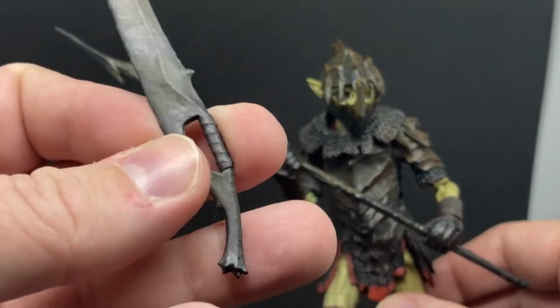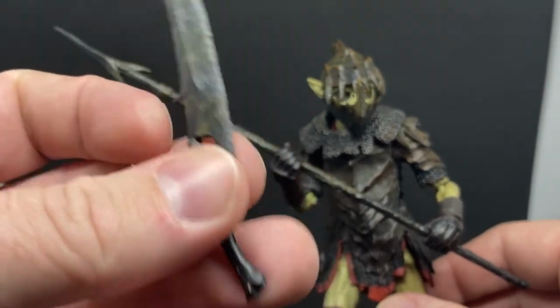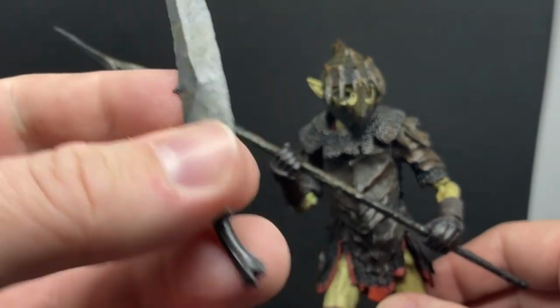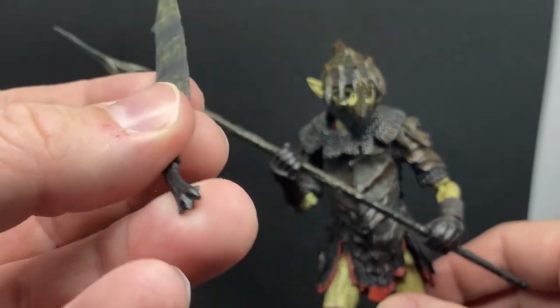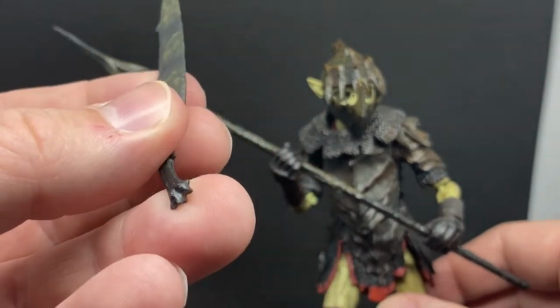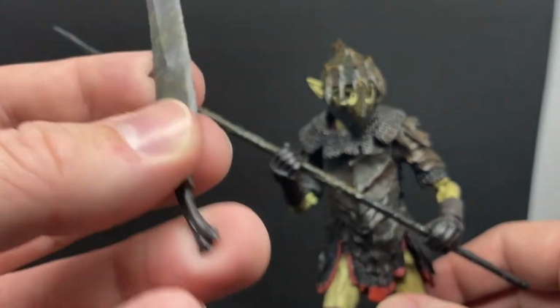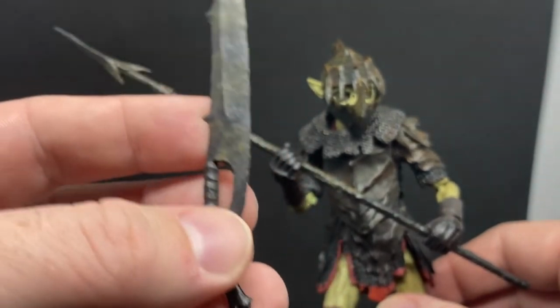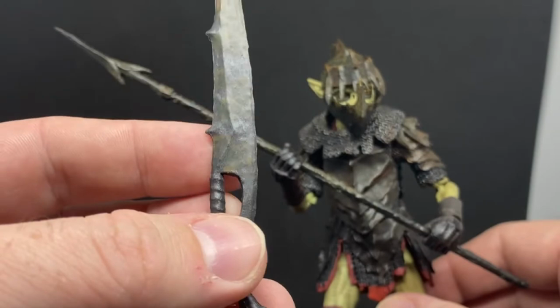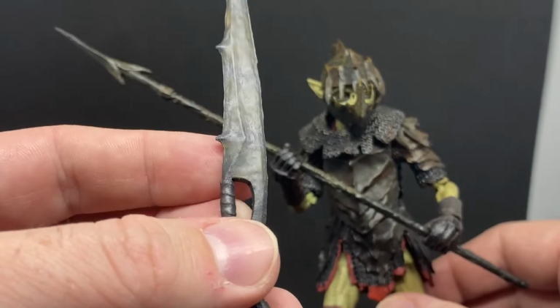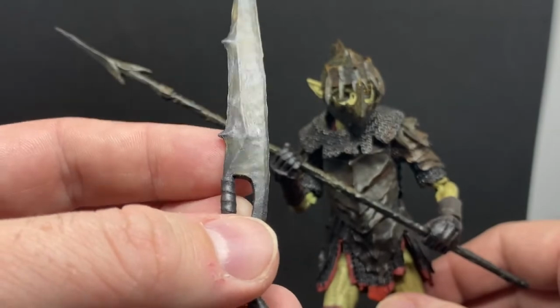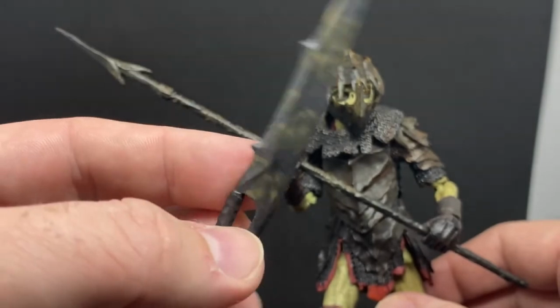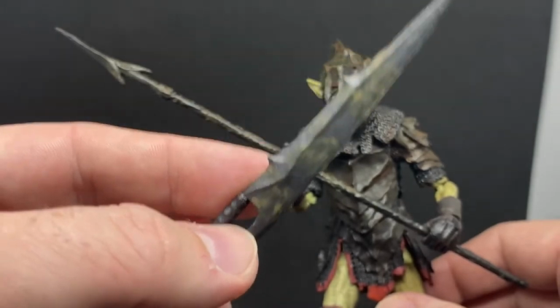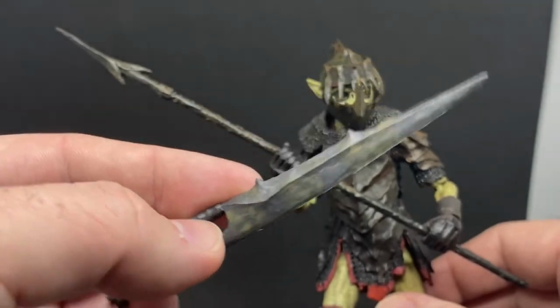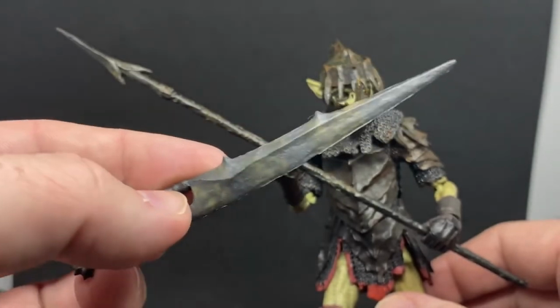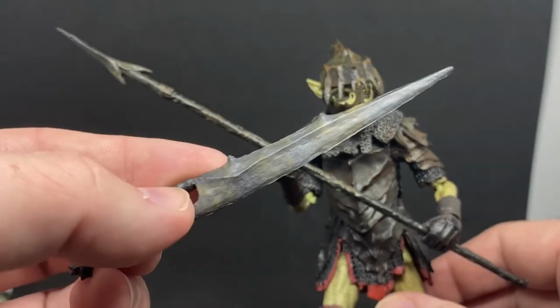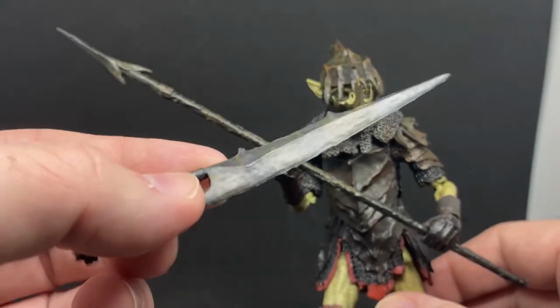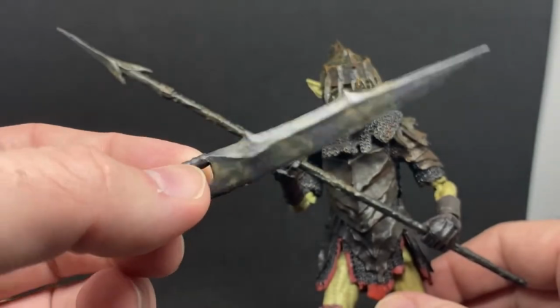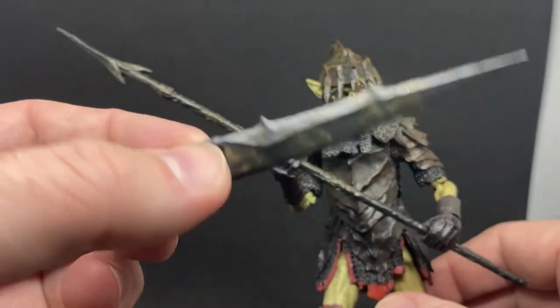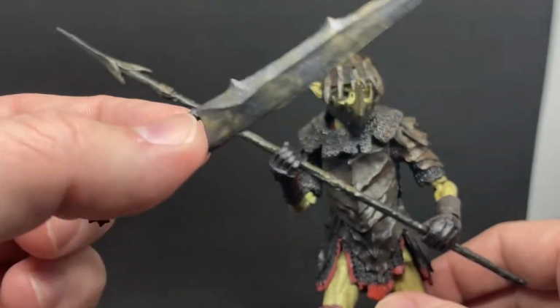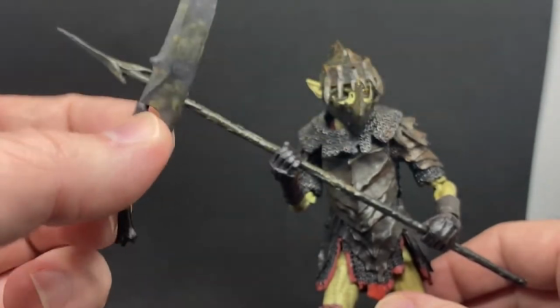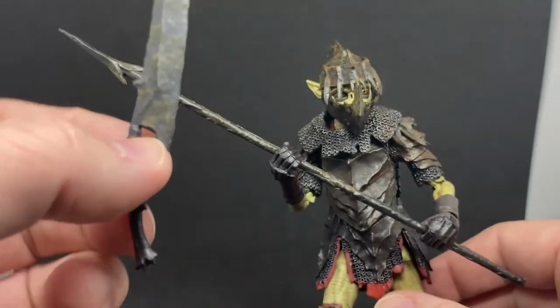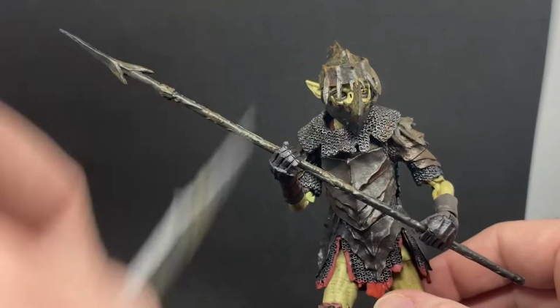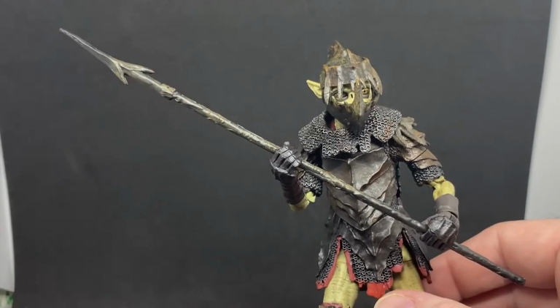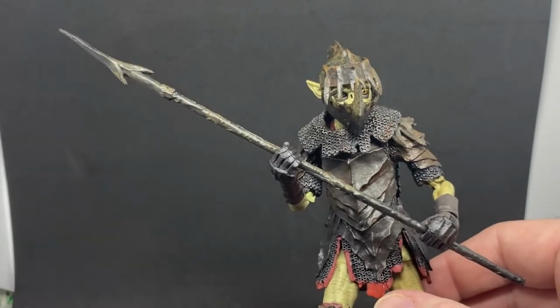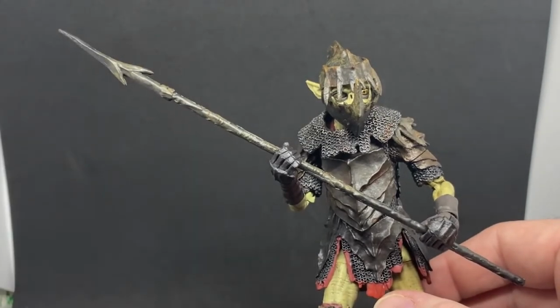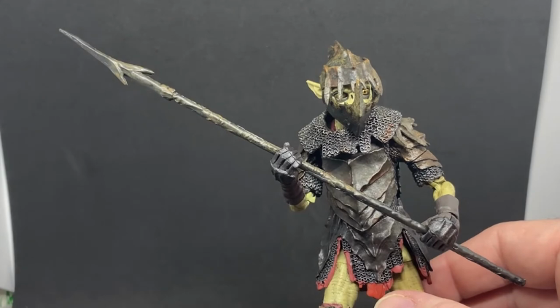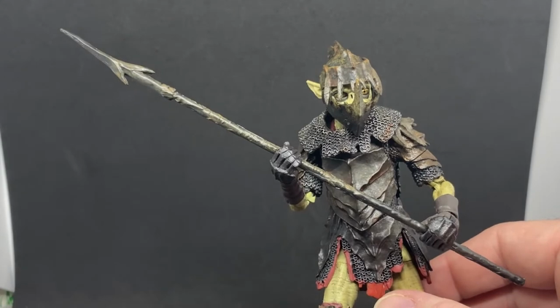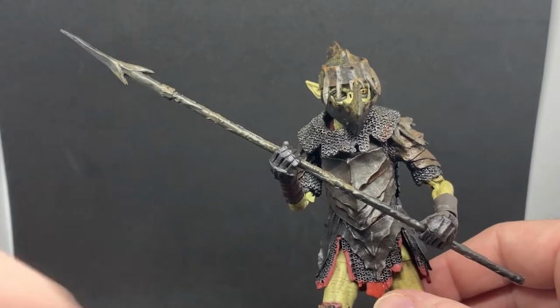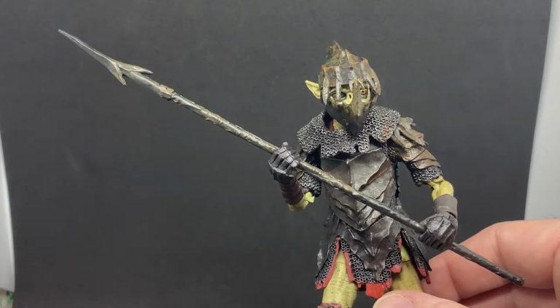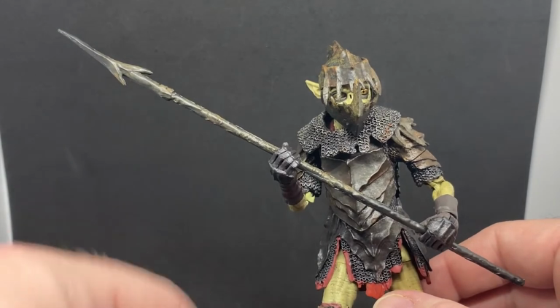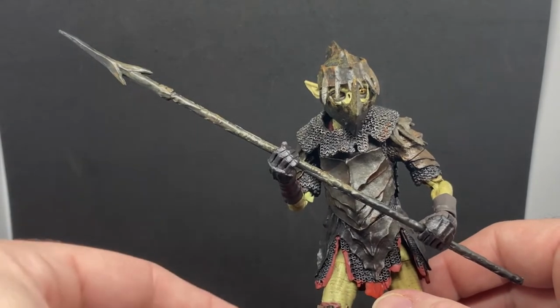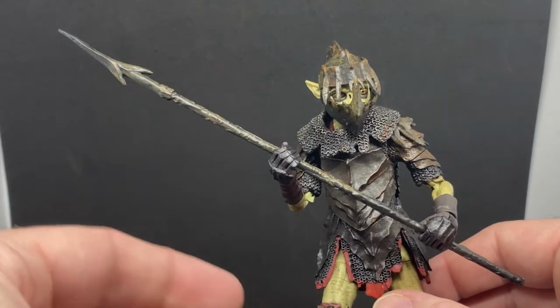The orc blade has a little bit of dirt and rust on it — they don't care for their swords. They don't need to worry about the quality of the steel; they're just there to hack and slash and murder en masse.